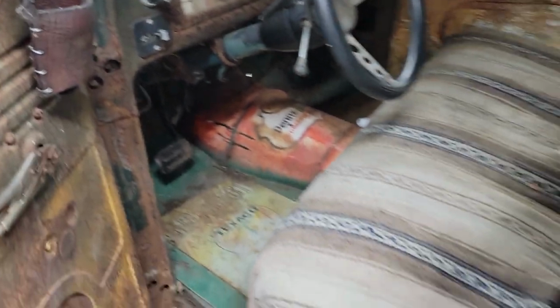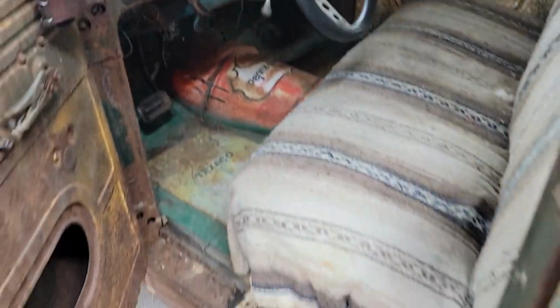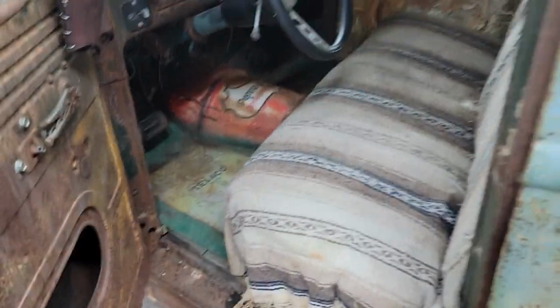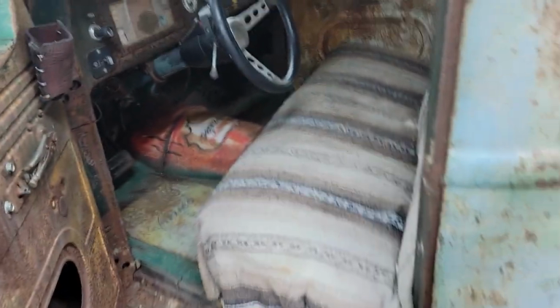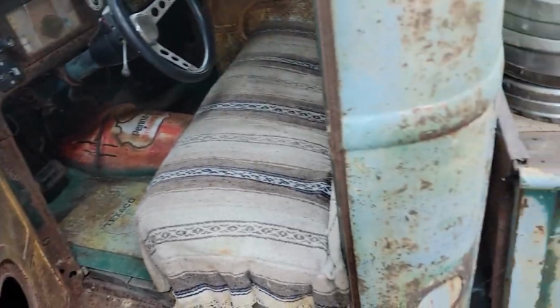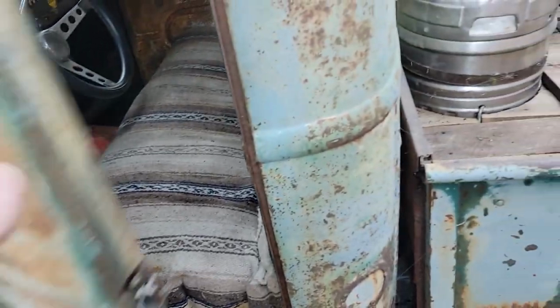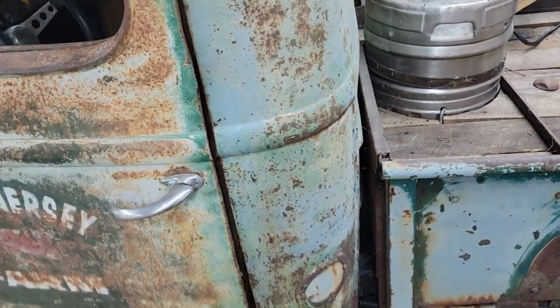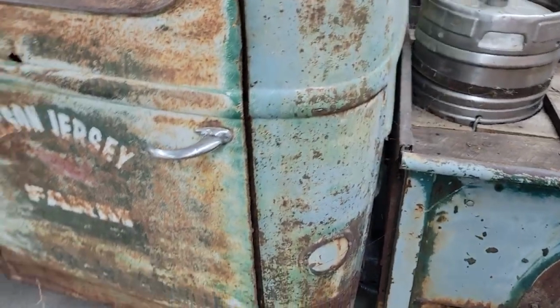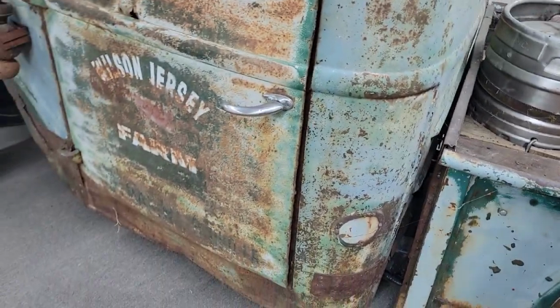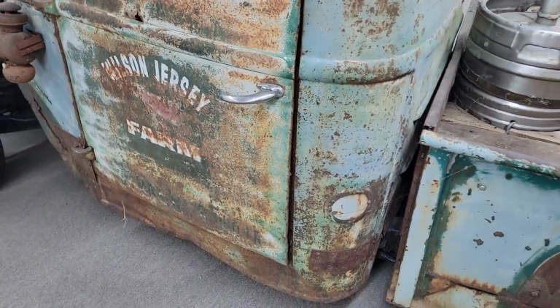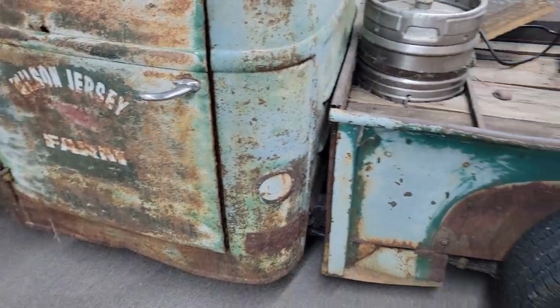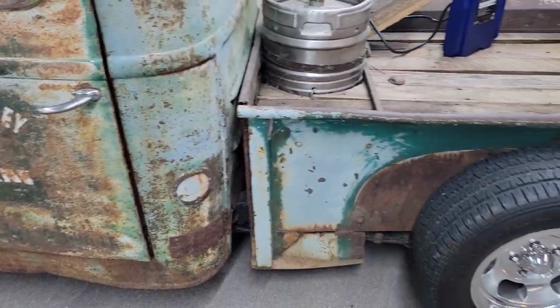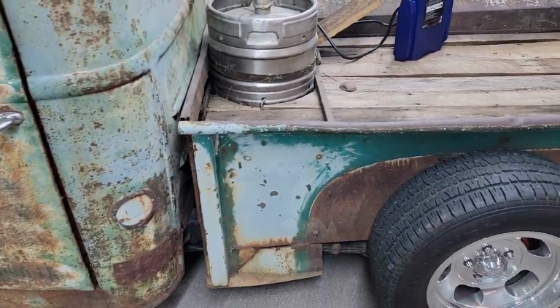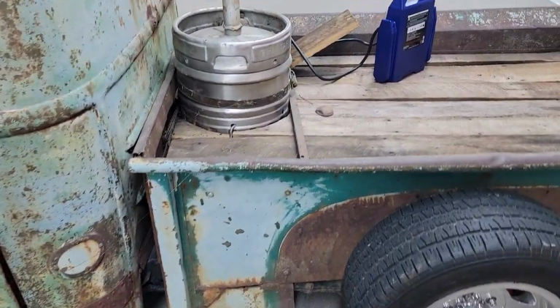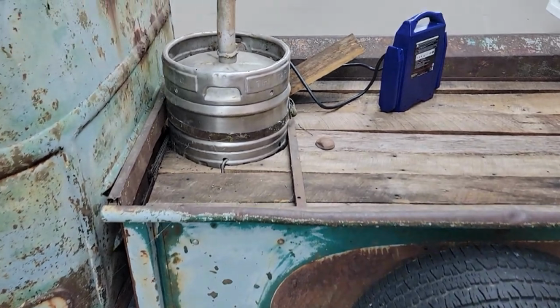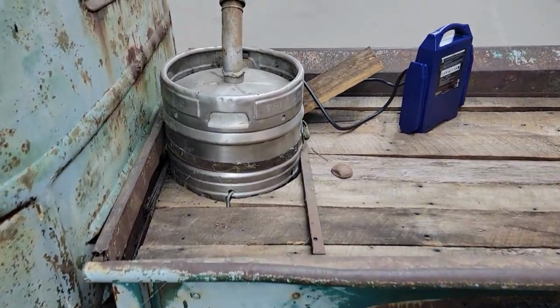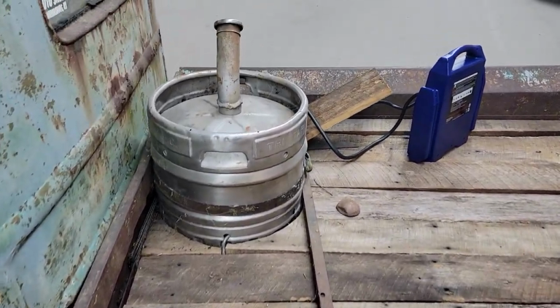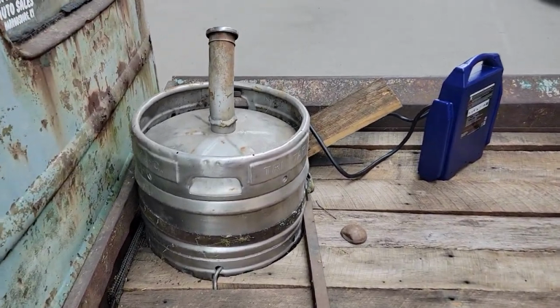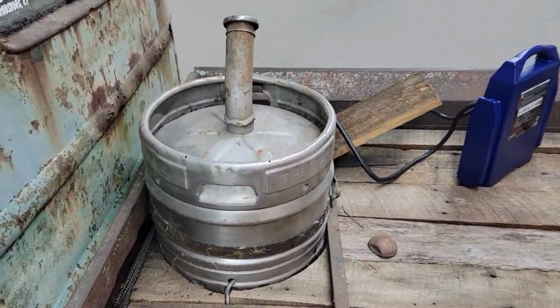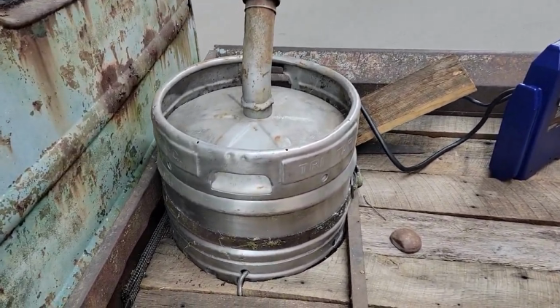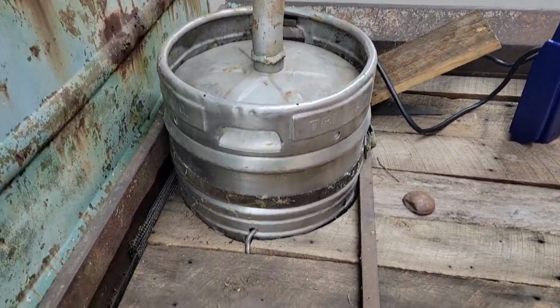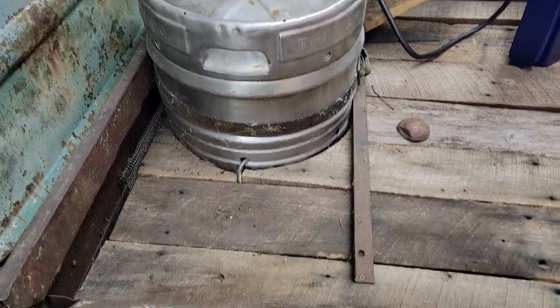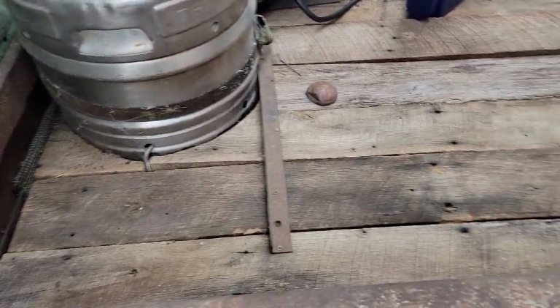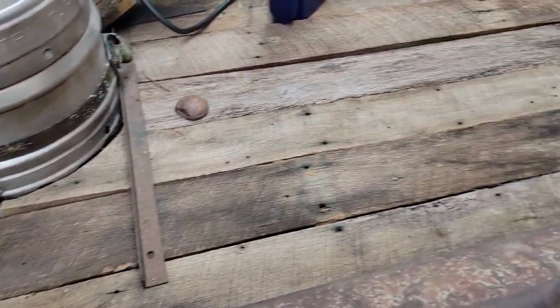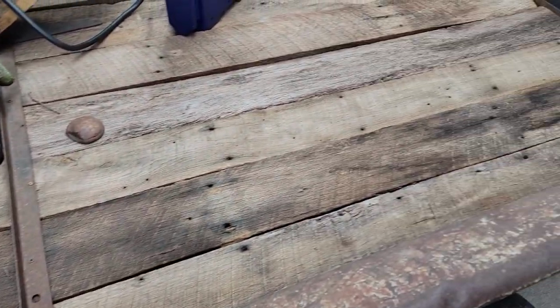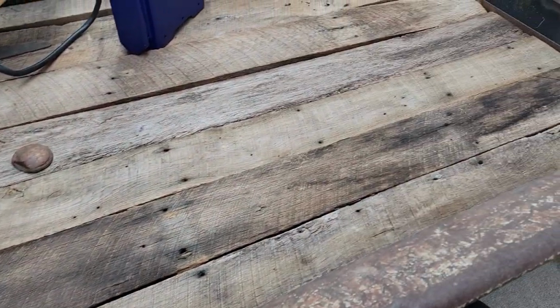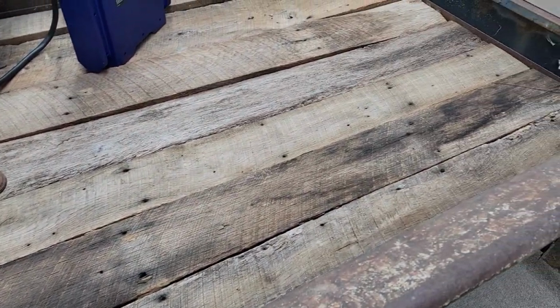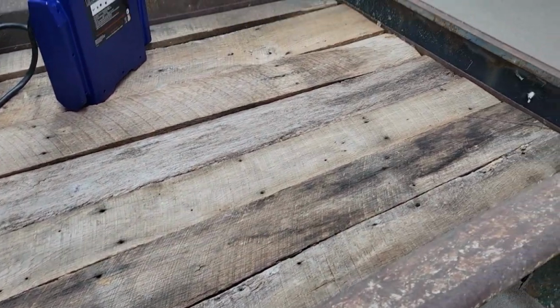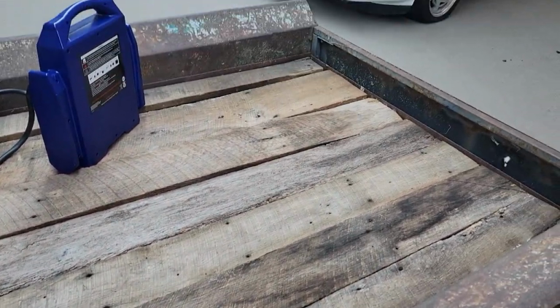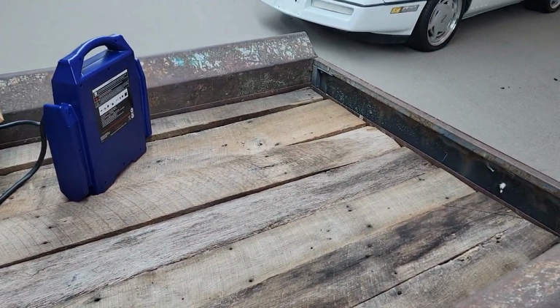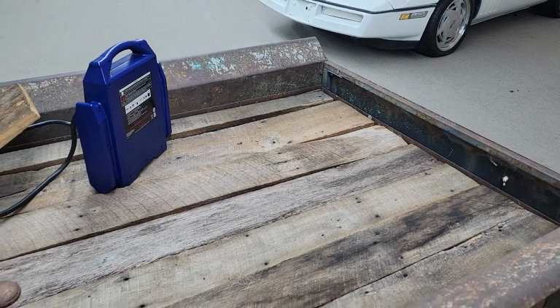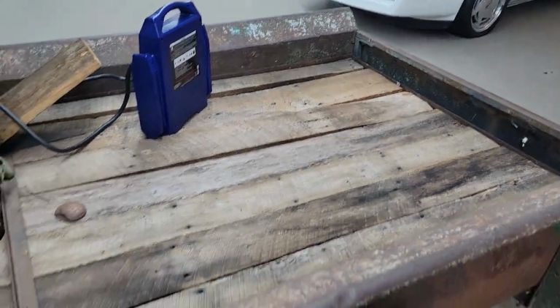Cool truck. Got the beer keg gas tank in the back. The old barn wood for the bed wood.